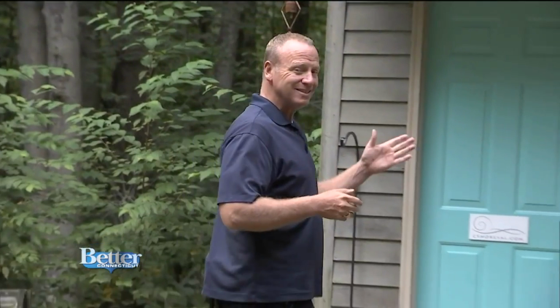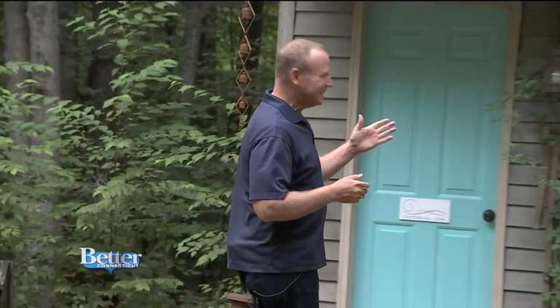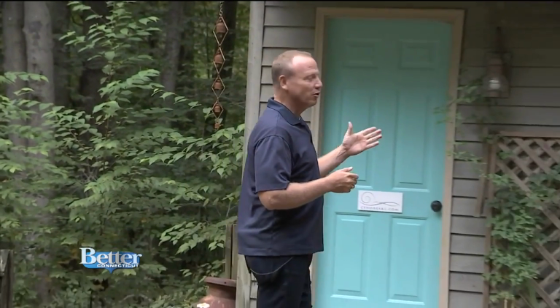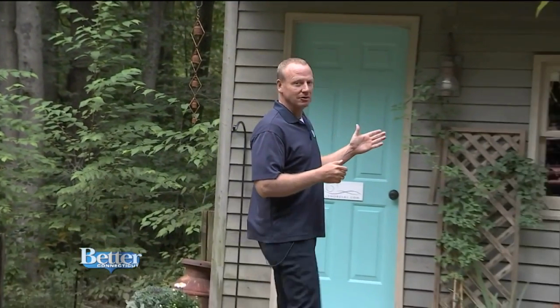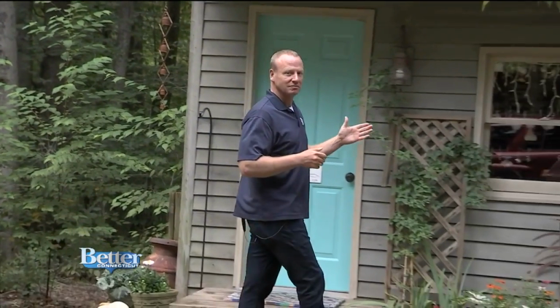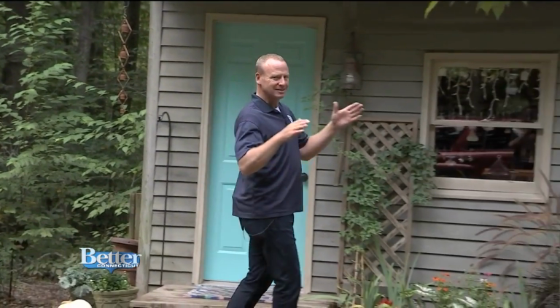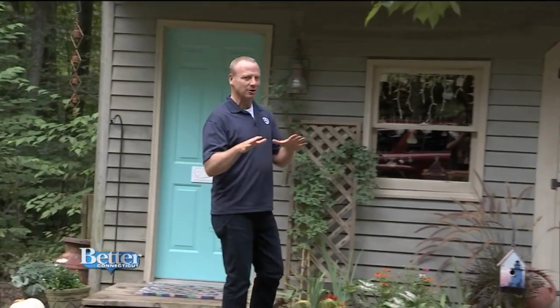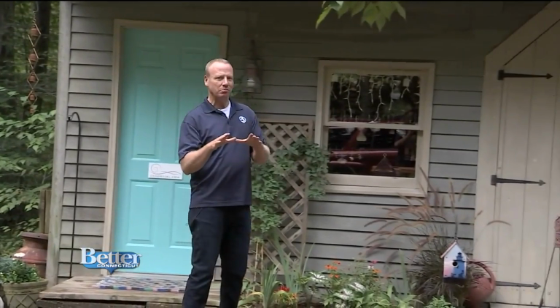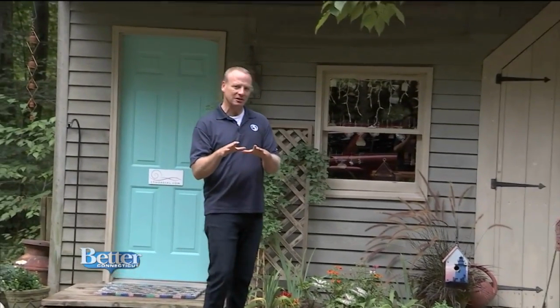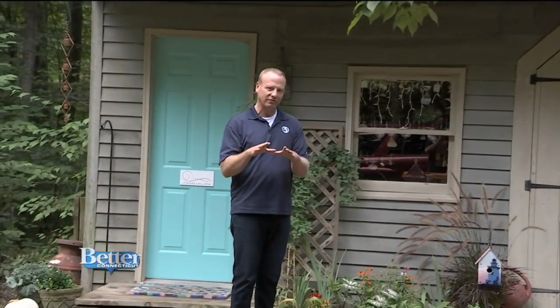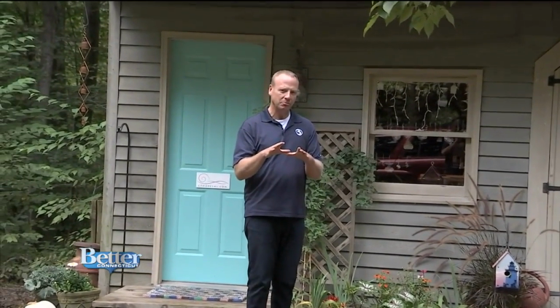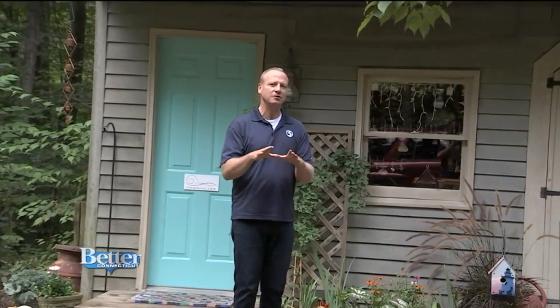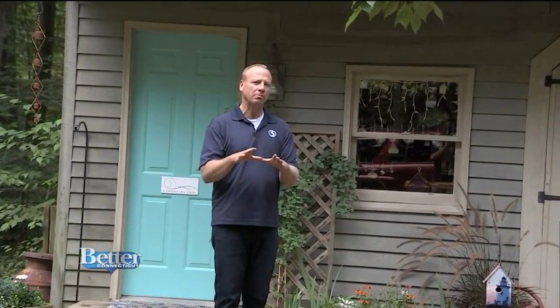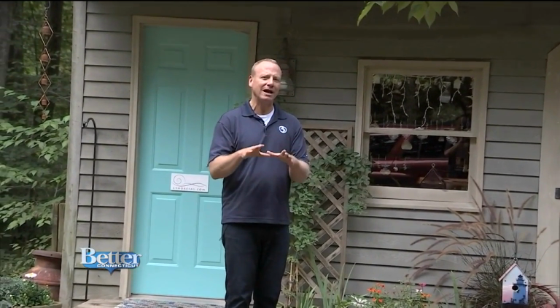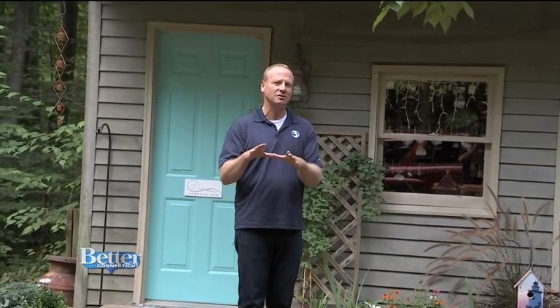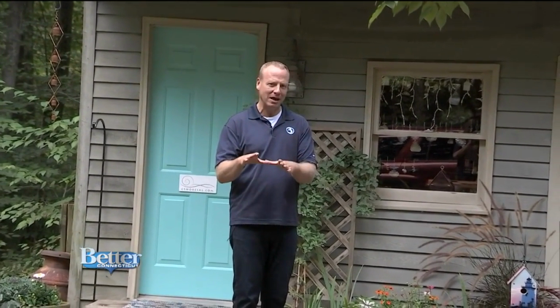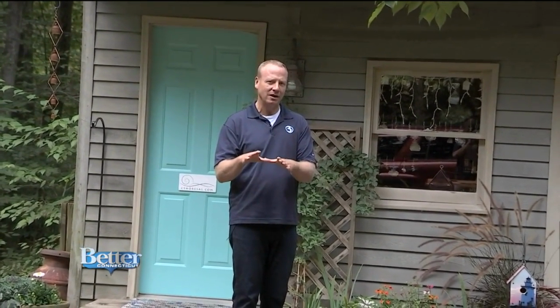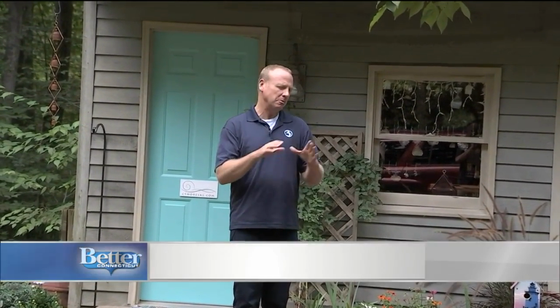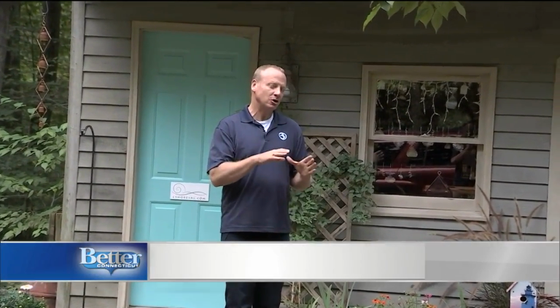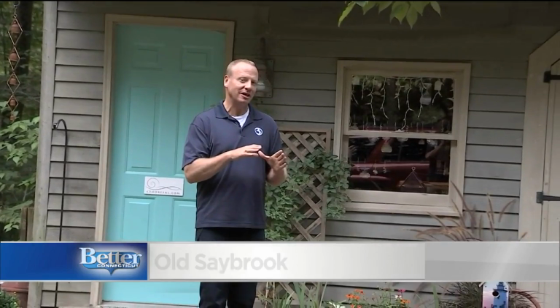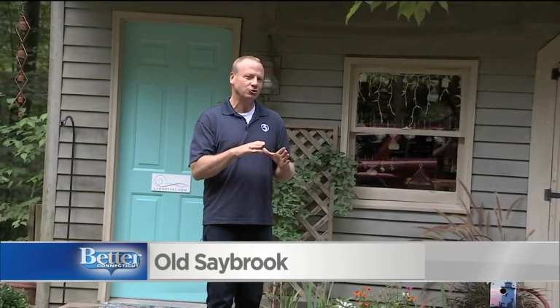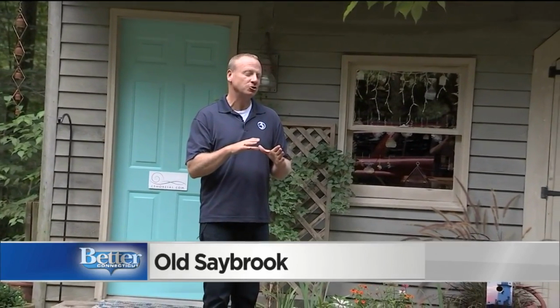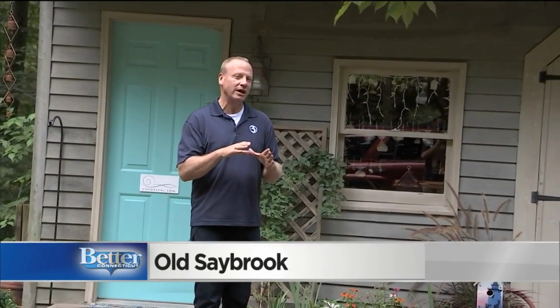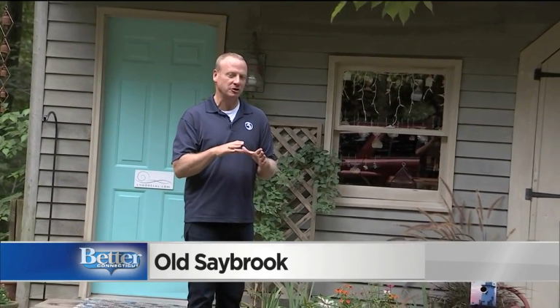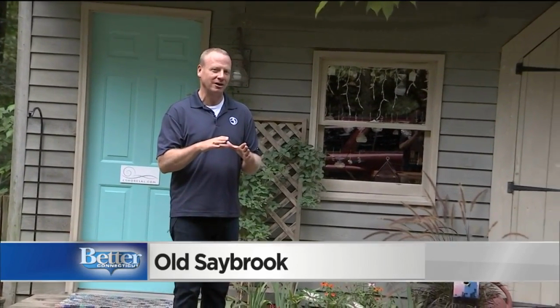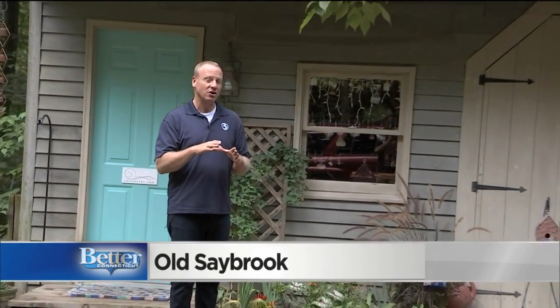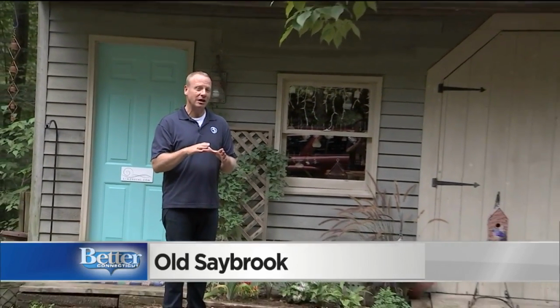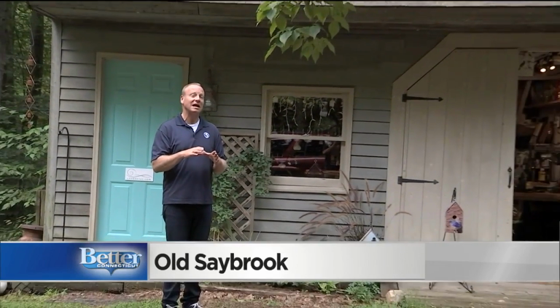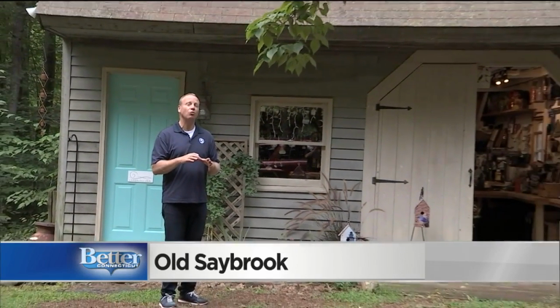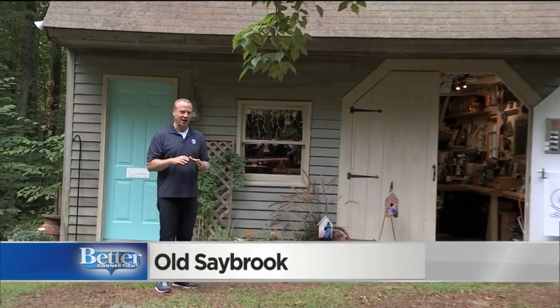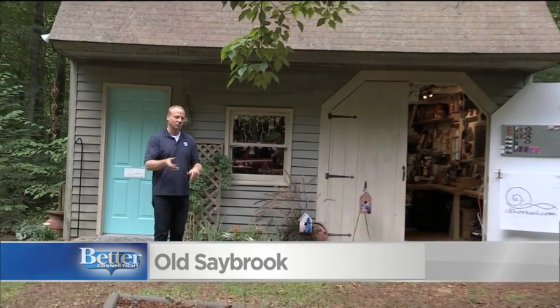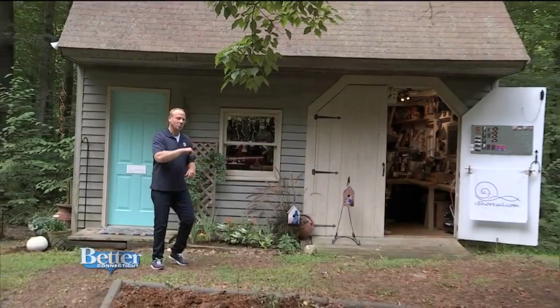This is a birdhouse — not a house where birds live, but a house where birdhouses are made. And I'm about to go inside and introduce you to the creator of these birdhouses. Her name is Sally Rothenhouse, so join me.